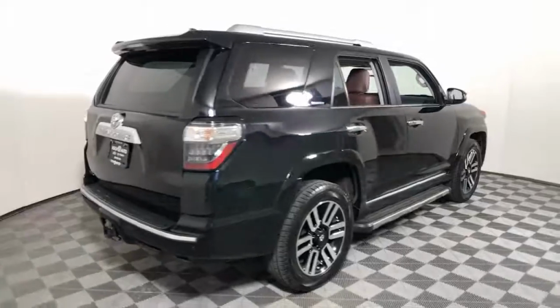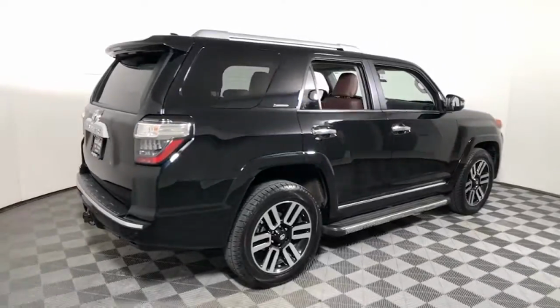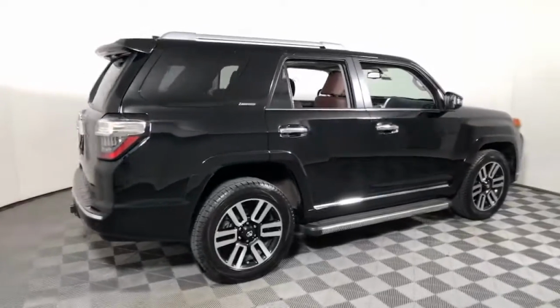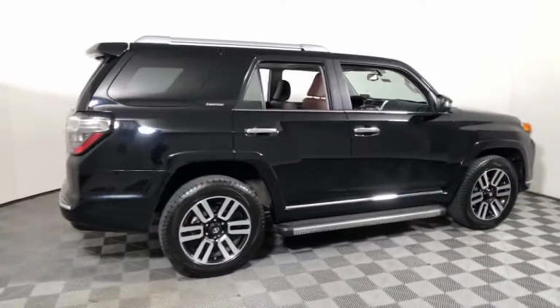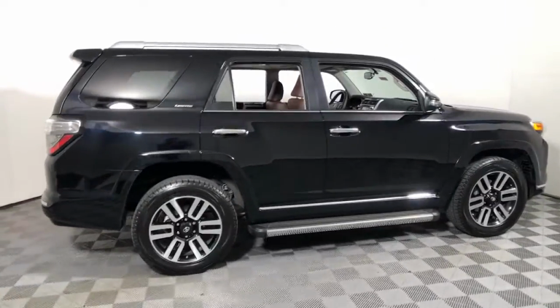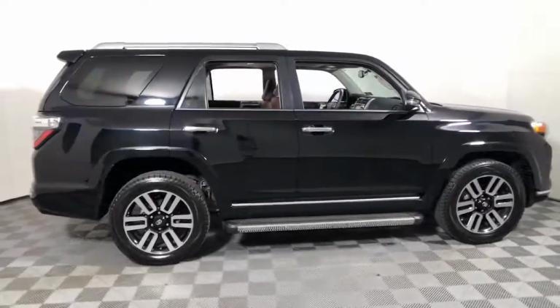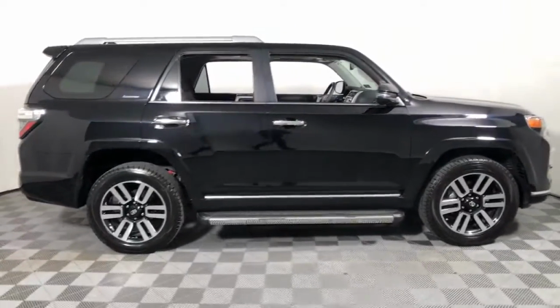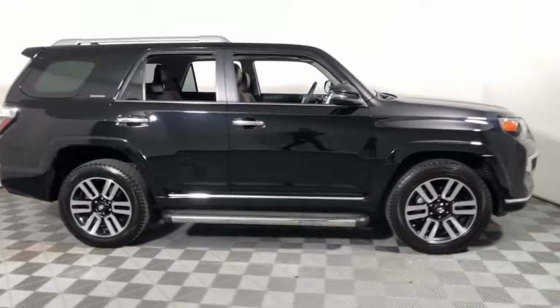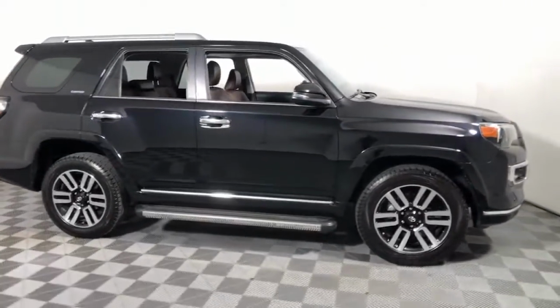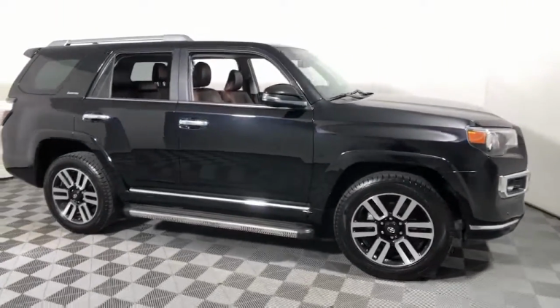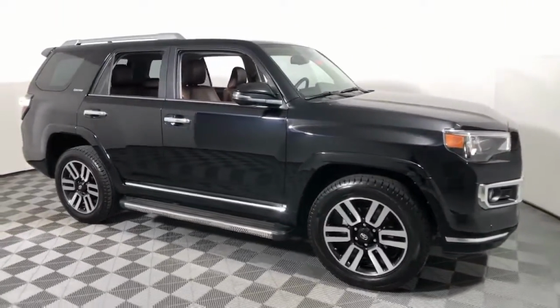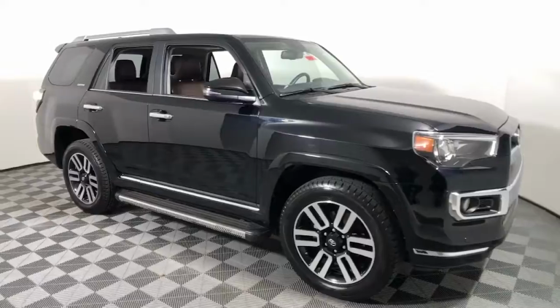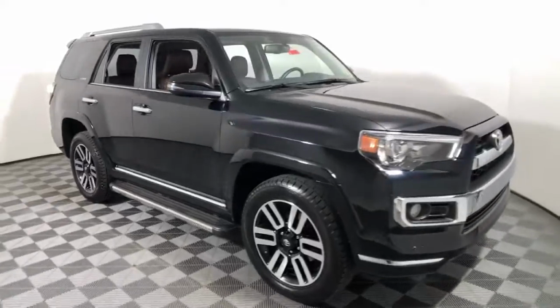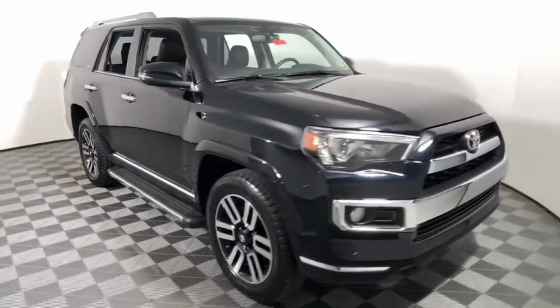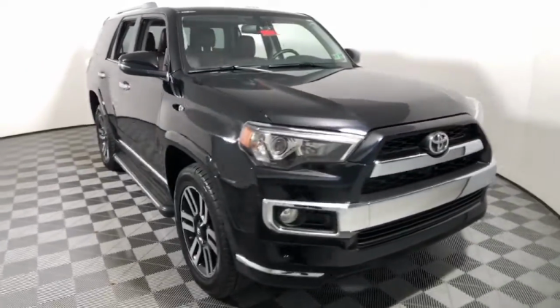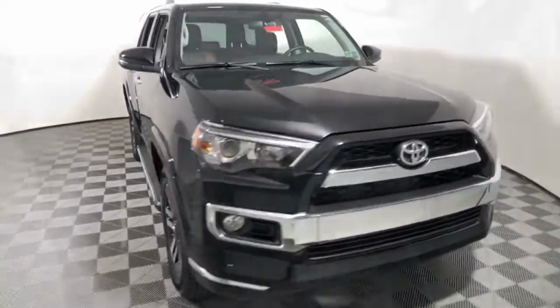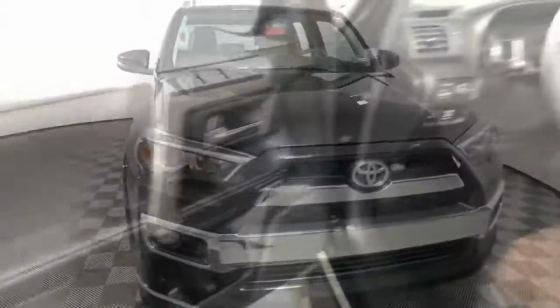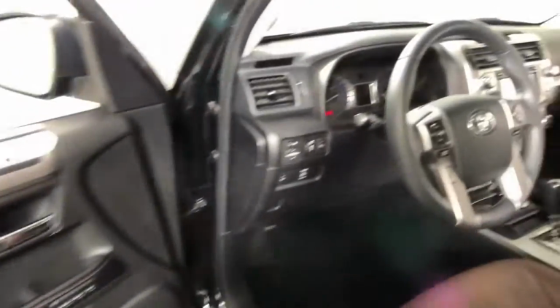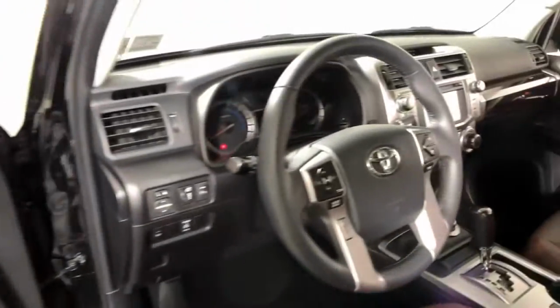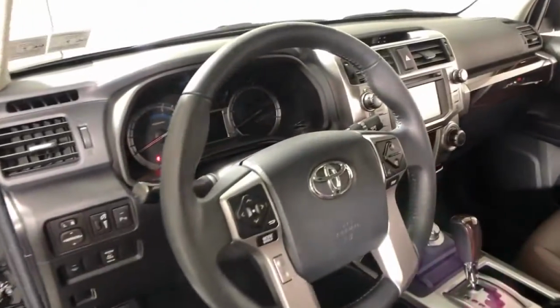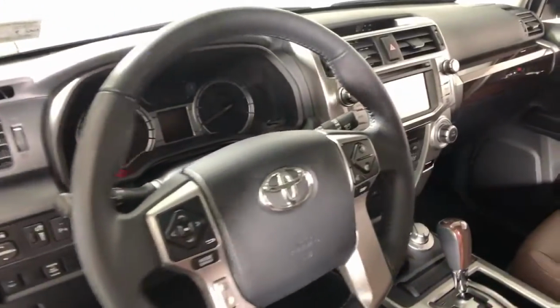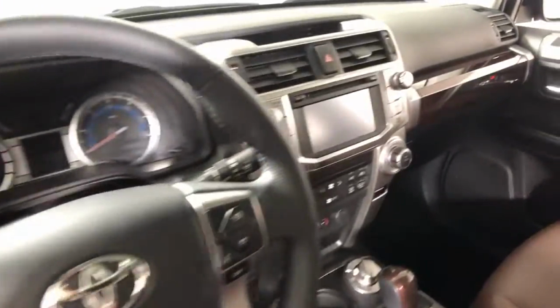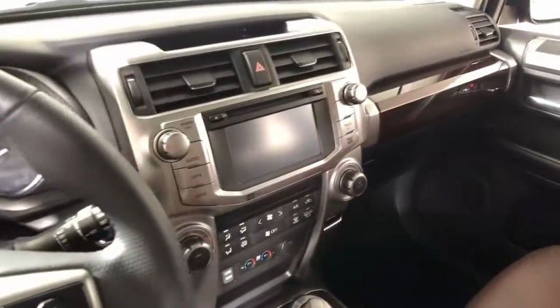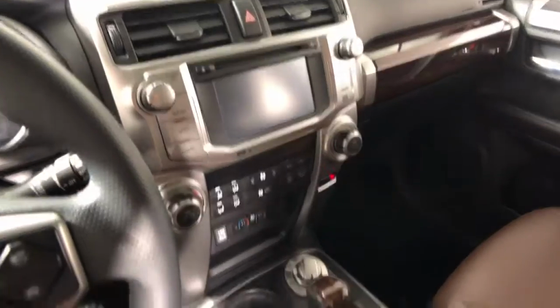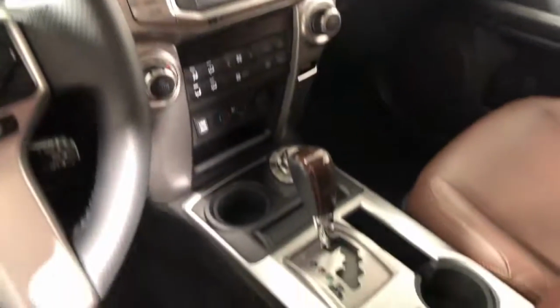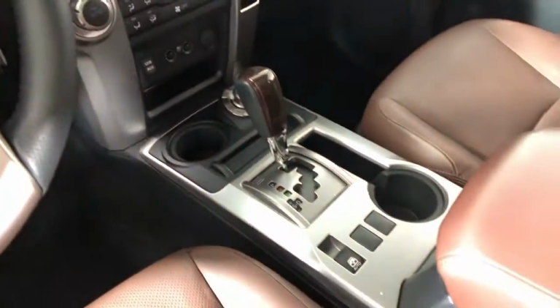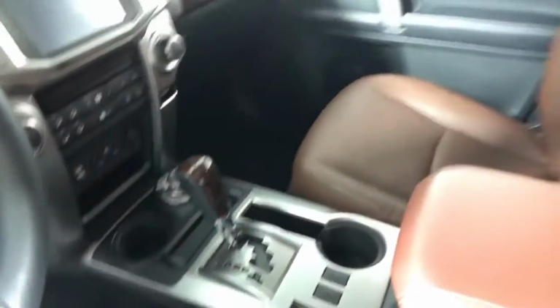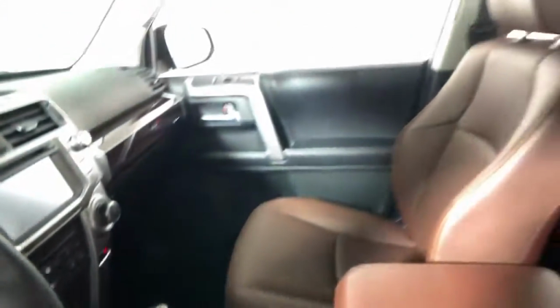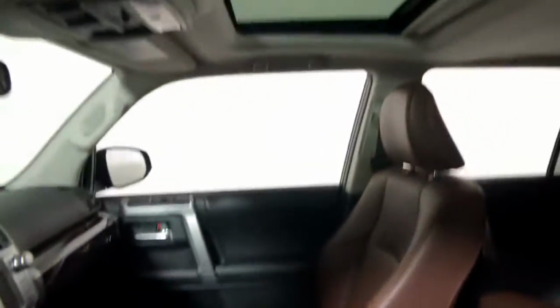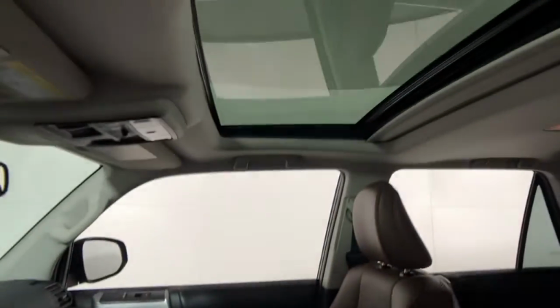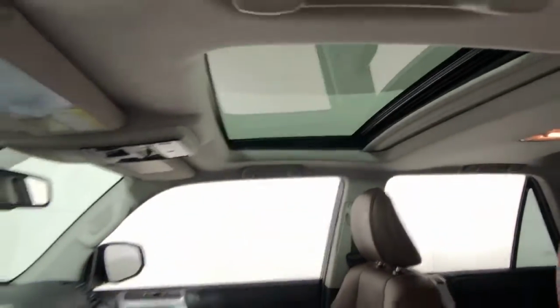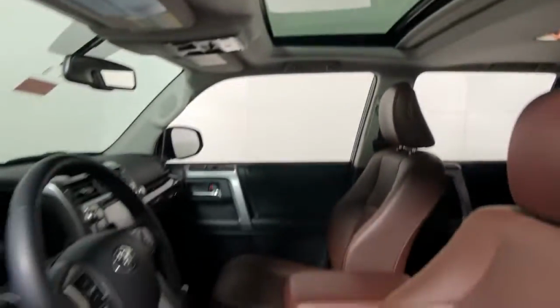You're gonna love the 2018 Toyota 4Runner. This vehicle still has fewer than 30,000 miles on the clock, so it won't last long. This vehicle delivers the style, comfort, and efficiency you need to meet the needs of today's lifestyle.